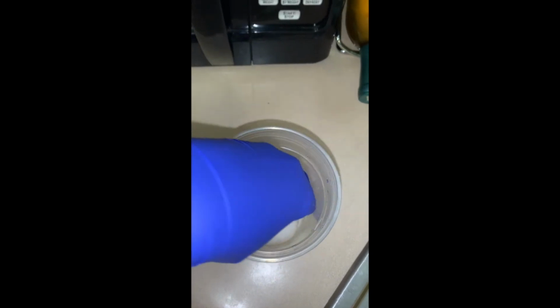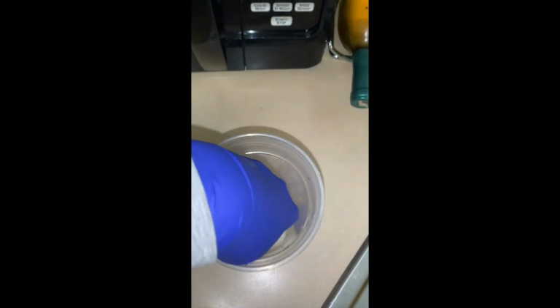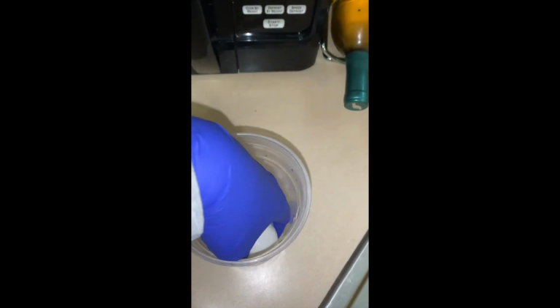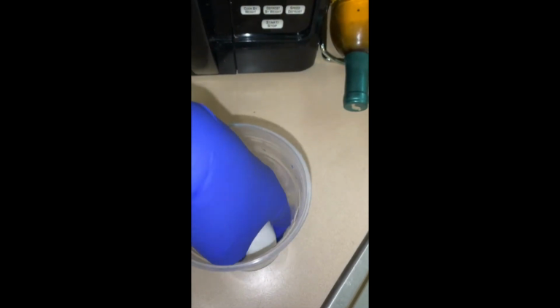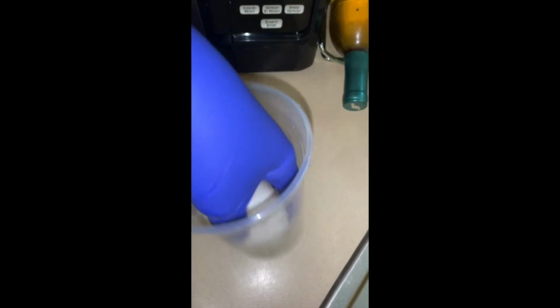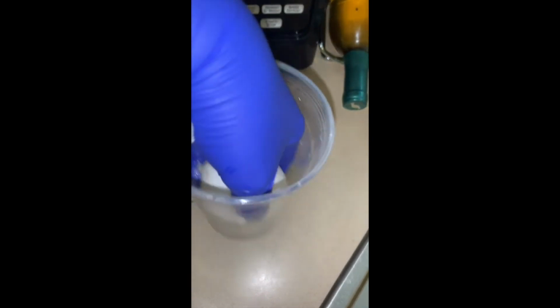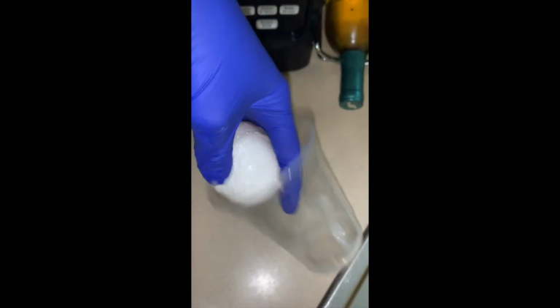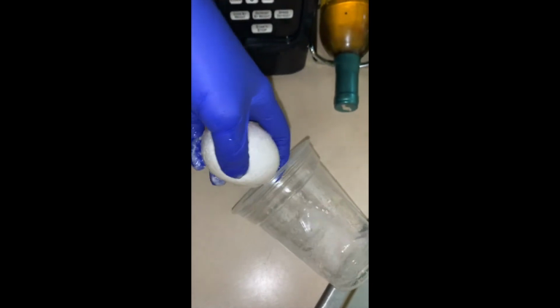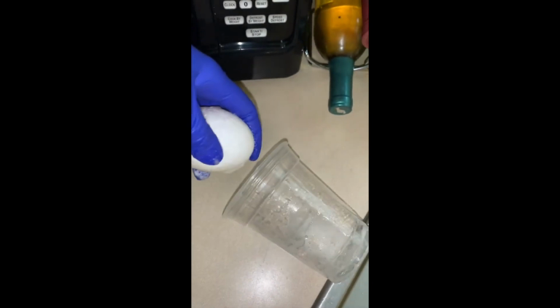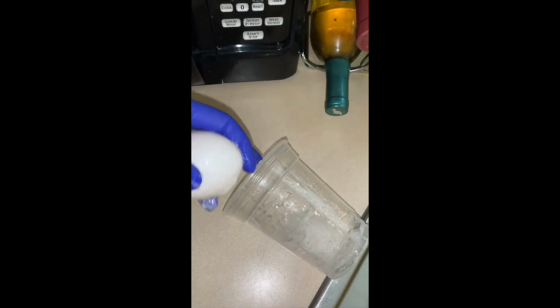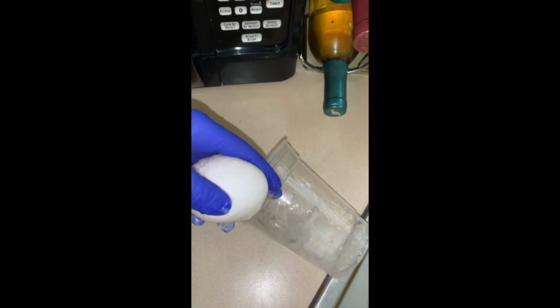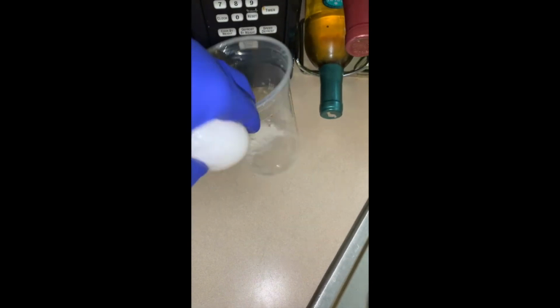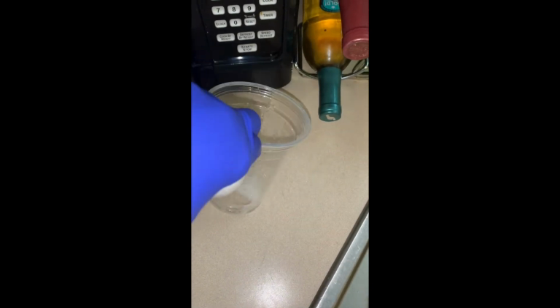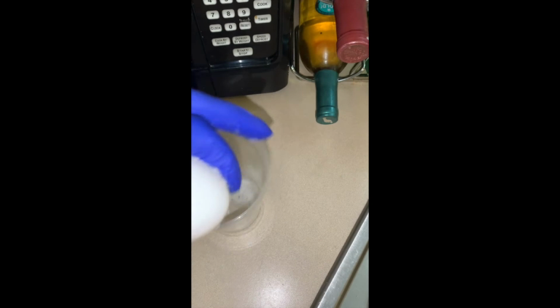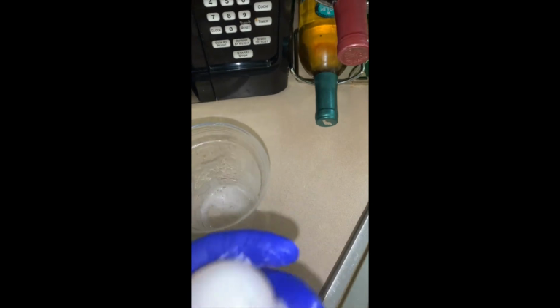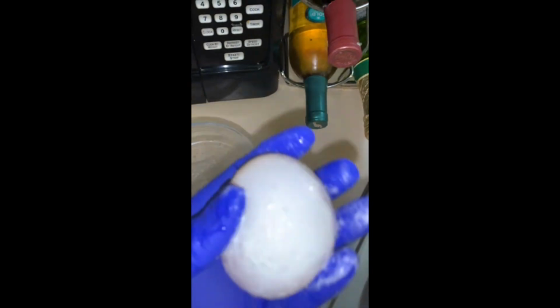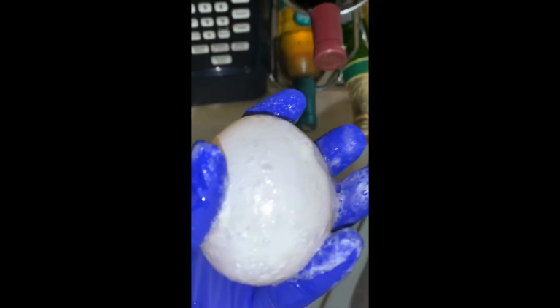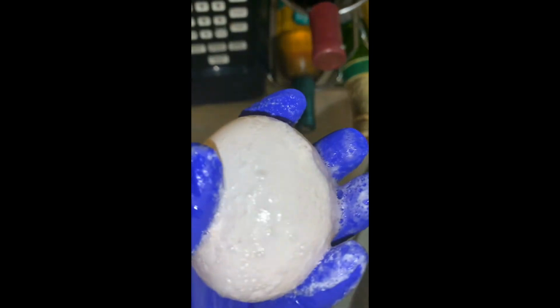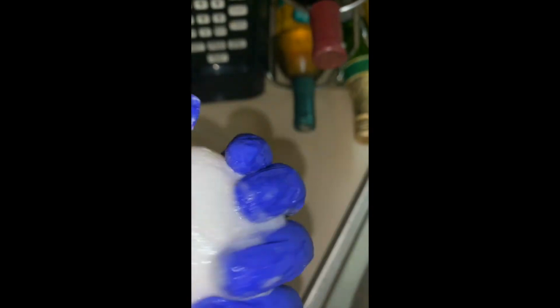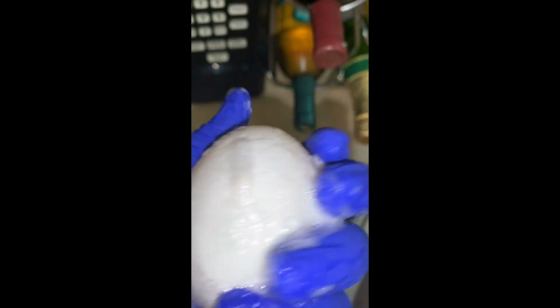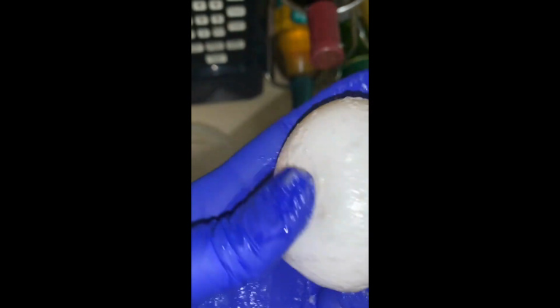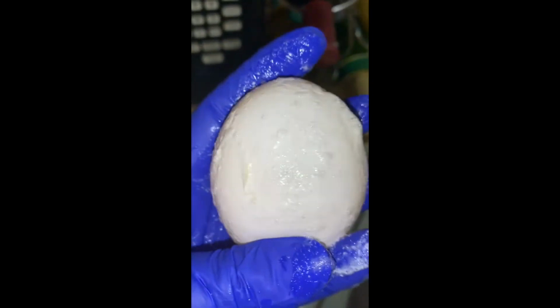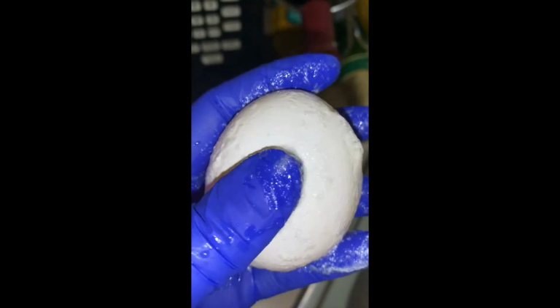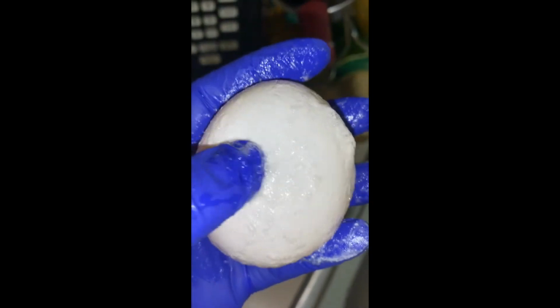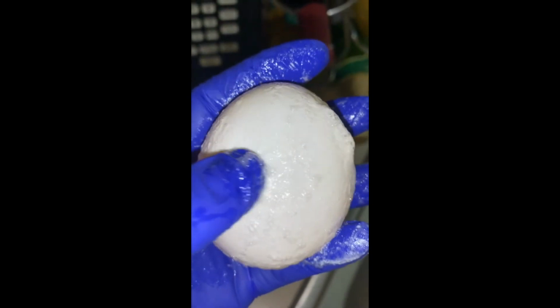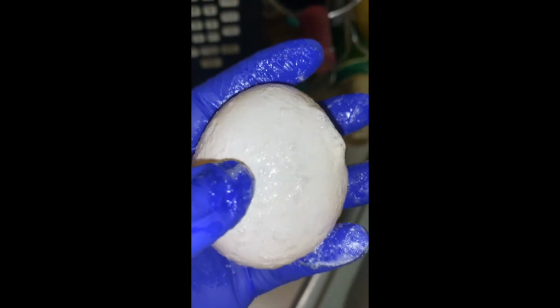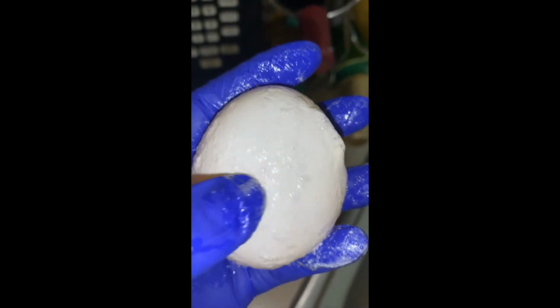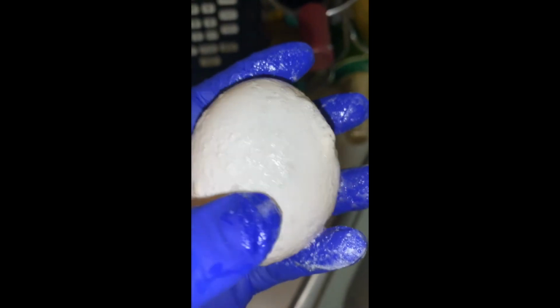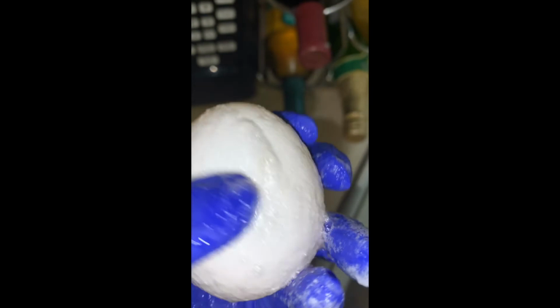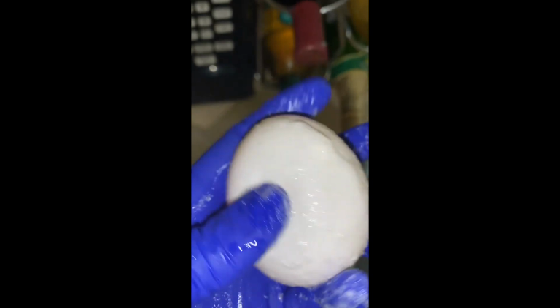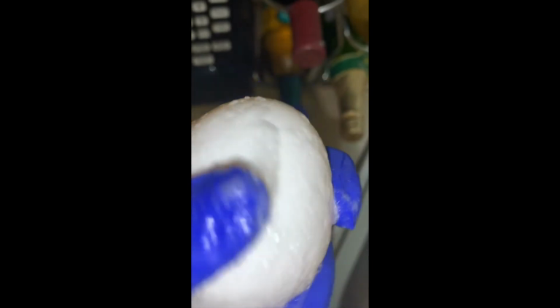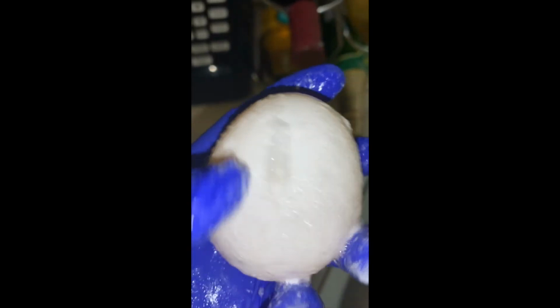So now I'm about to take it out of the cup. I have gloves on because I didn't want my hands to smell like vinegar, so don't judge me. As I'm touching it, it's really bouncy — it's not hard anymore like a regular egg.